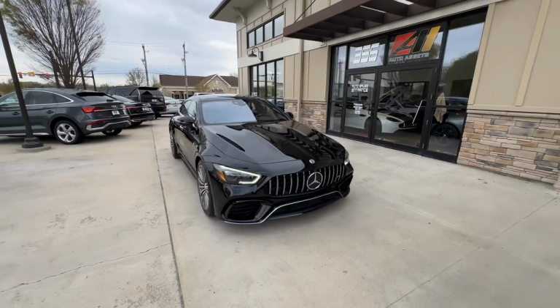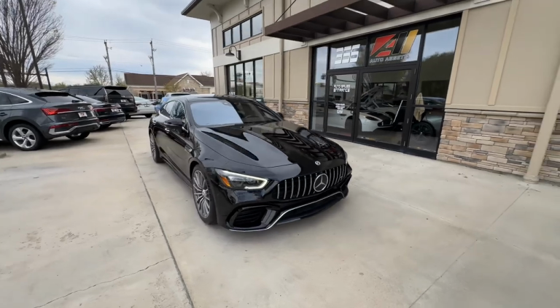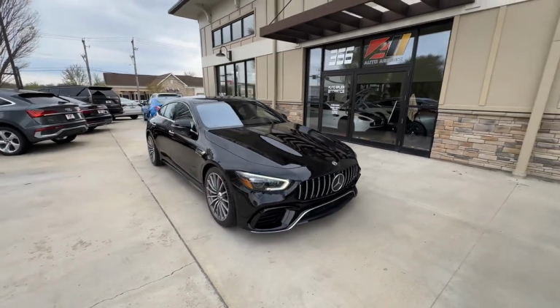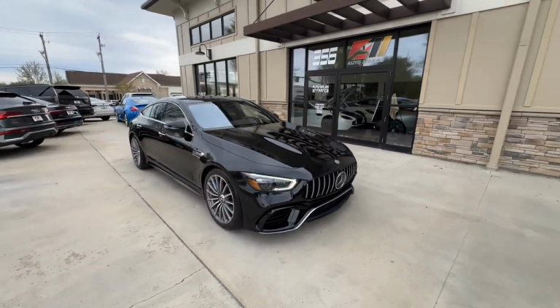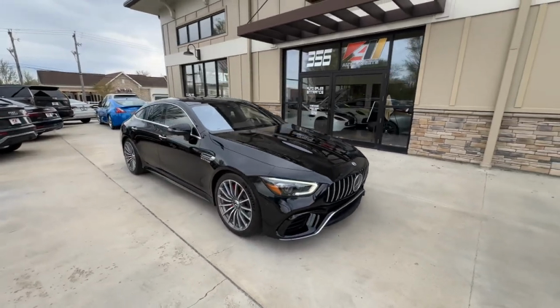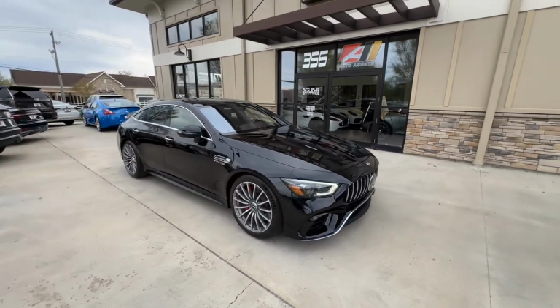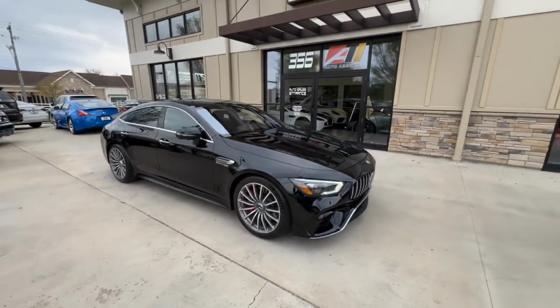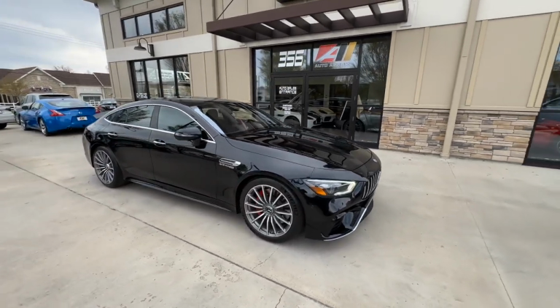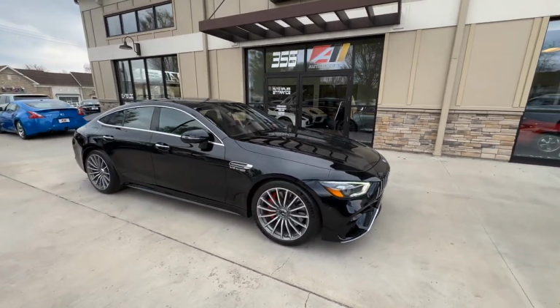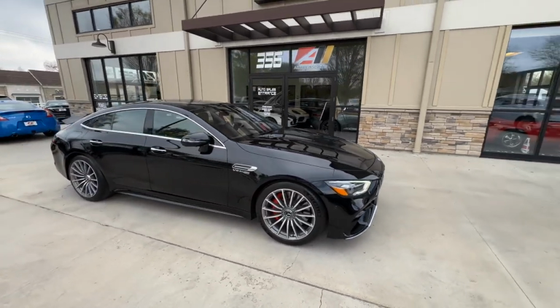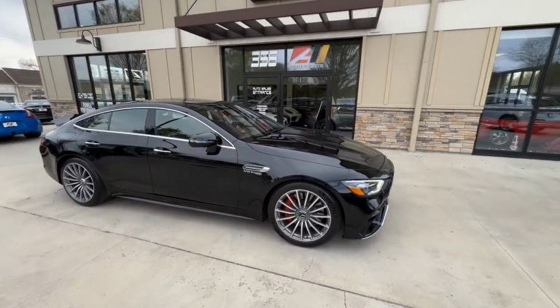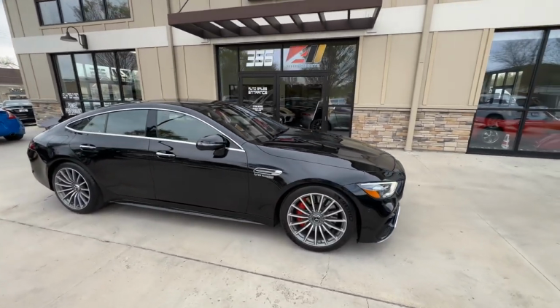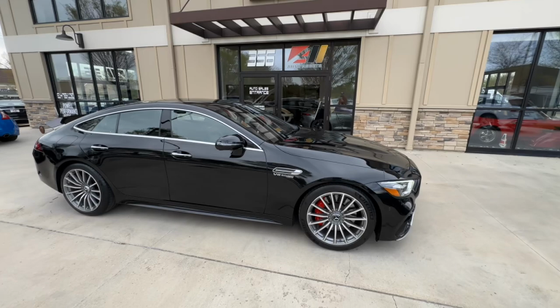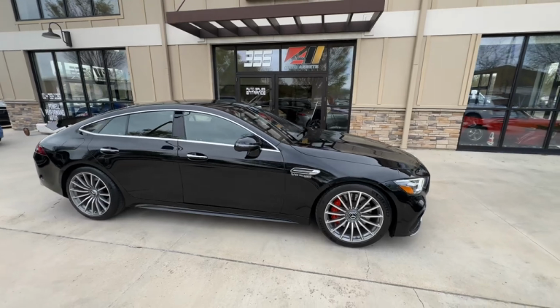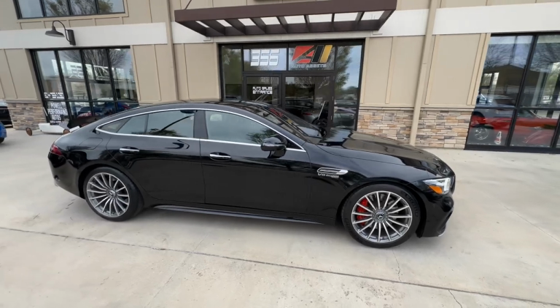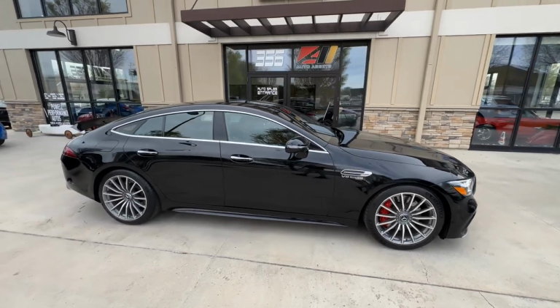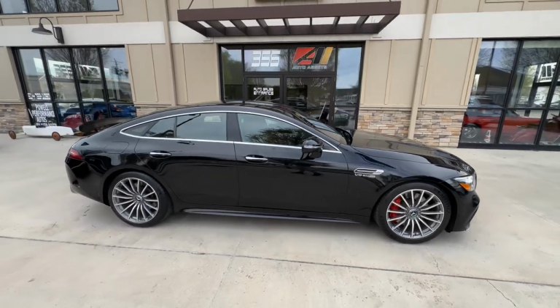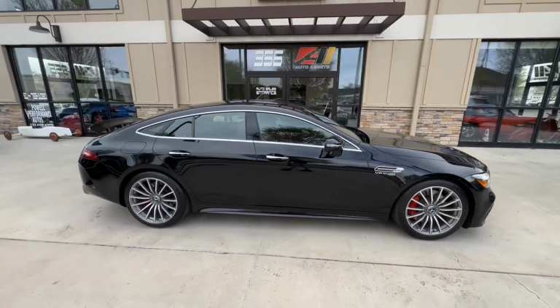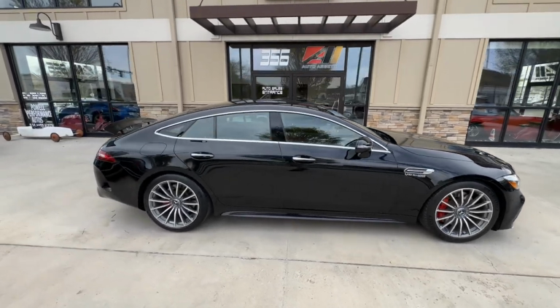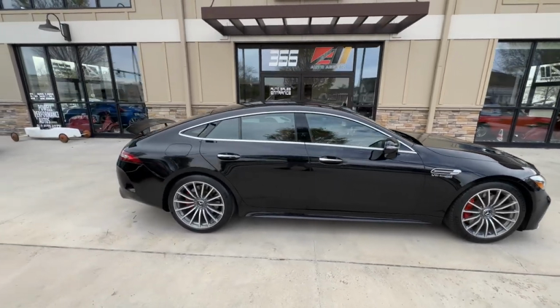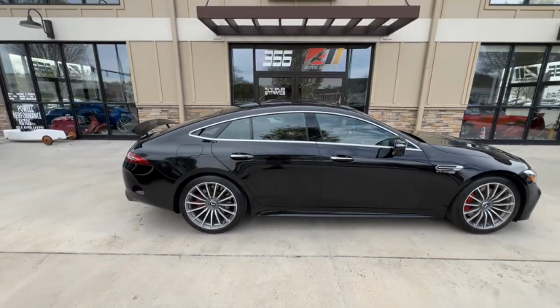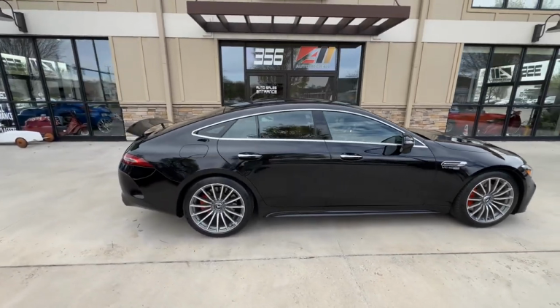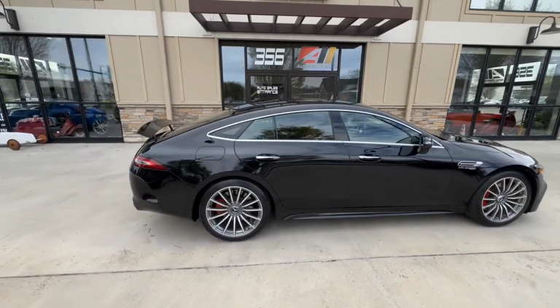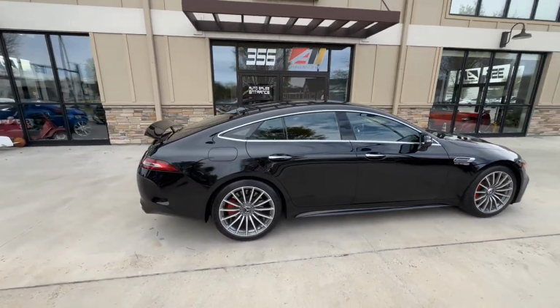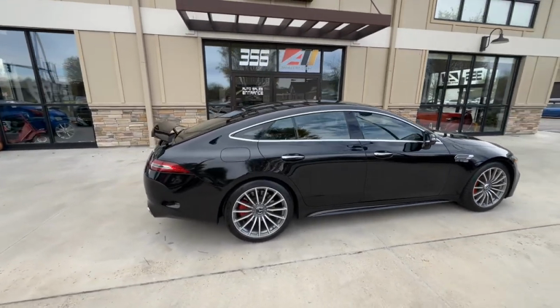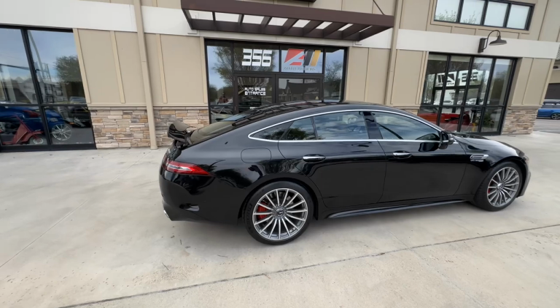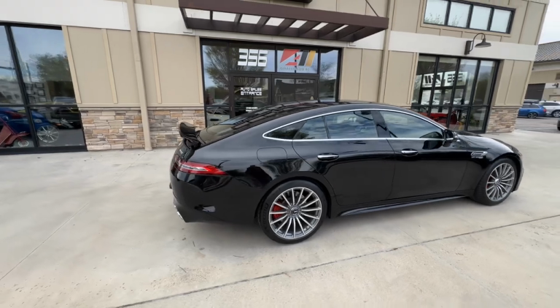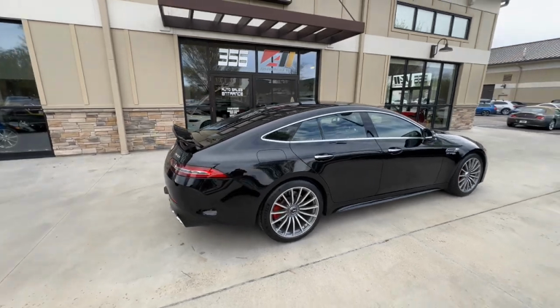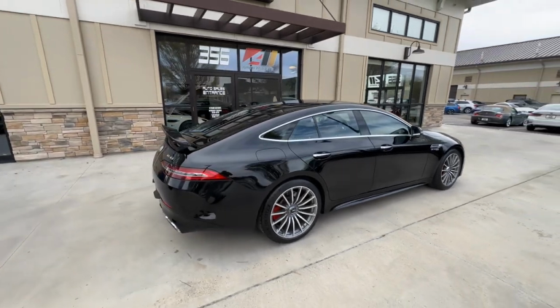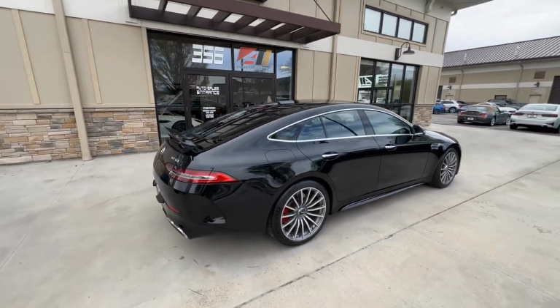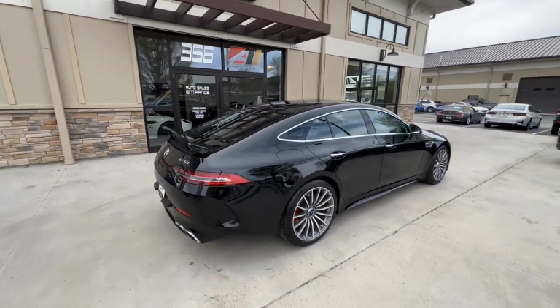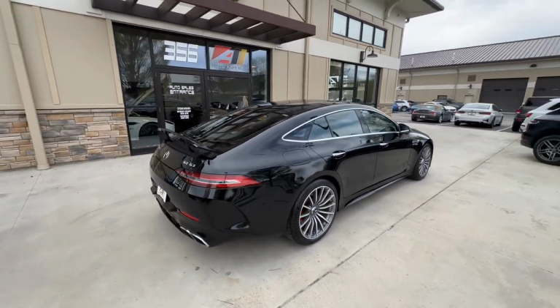This is an awesome car. If you have any questions, feel free to call us here at 614-793-1050. There are tons of photos of this car on our website — you can check those out at autoassets.com.